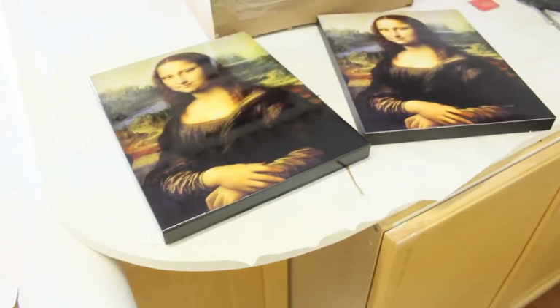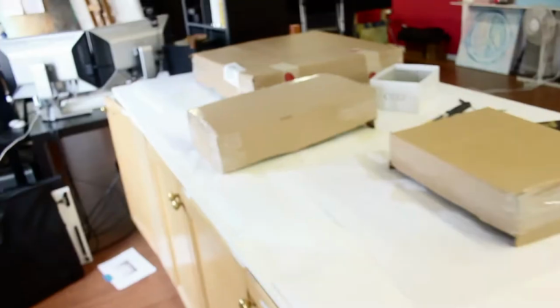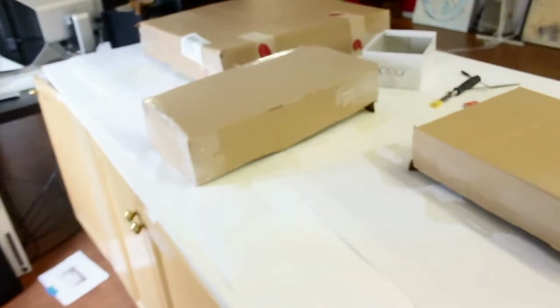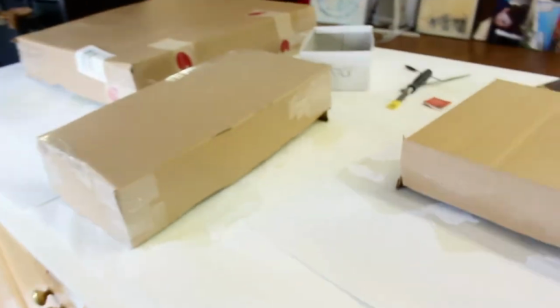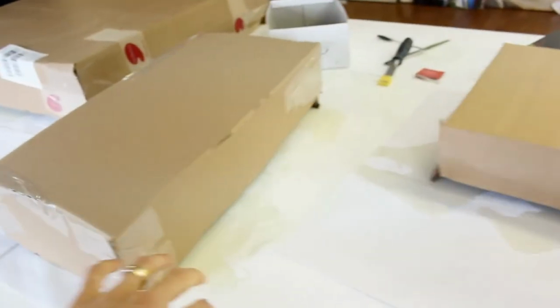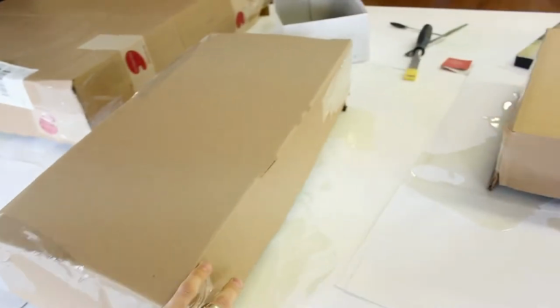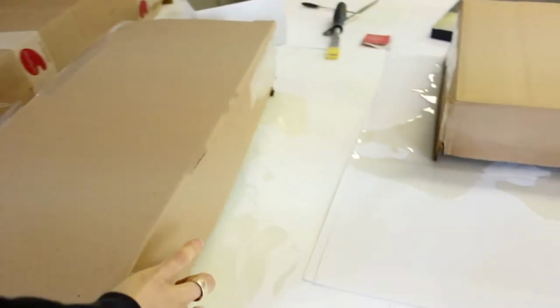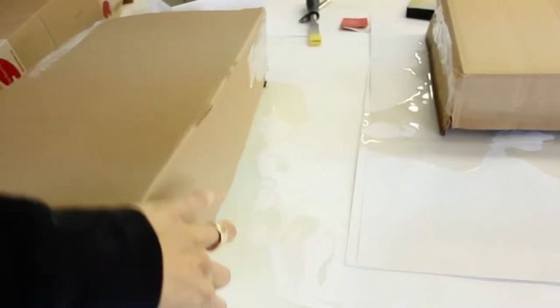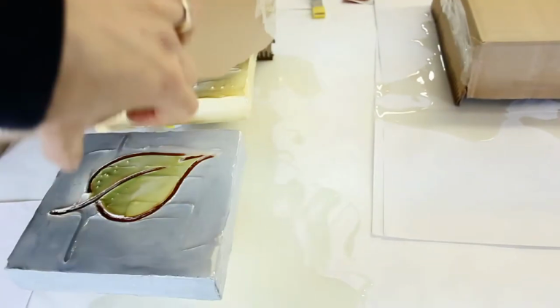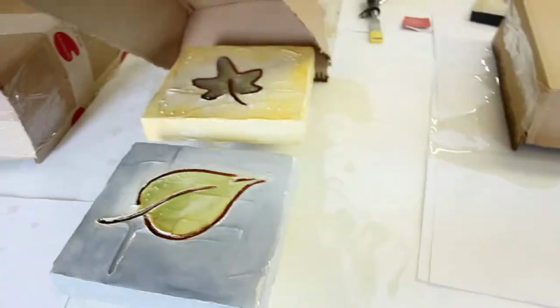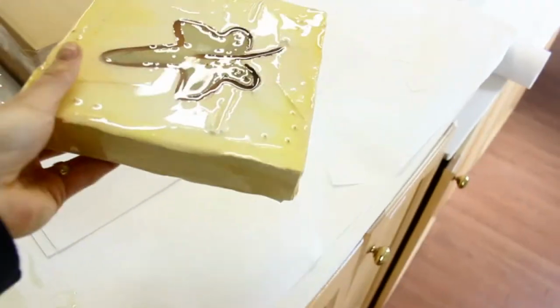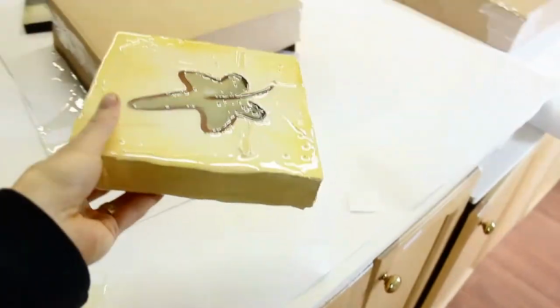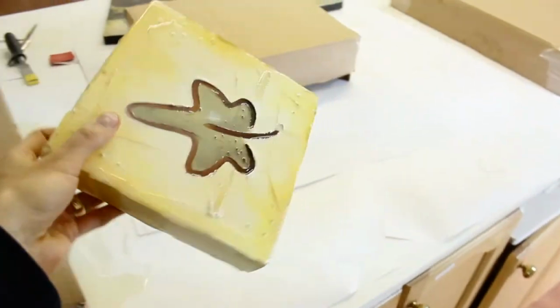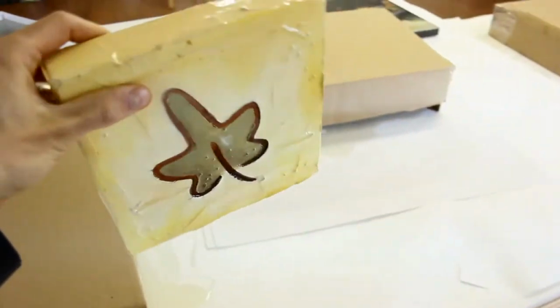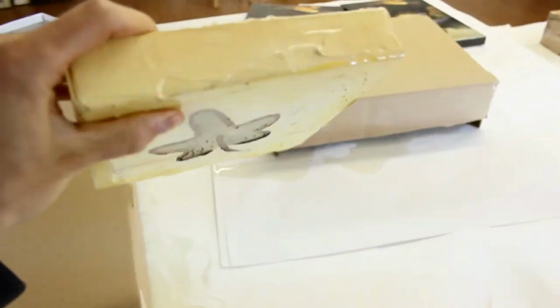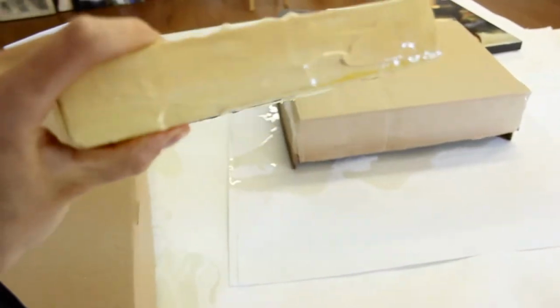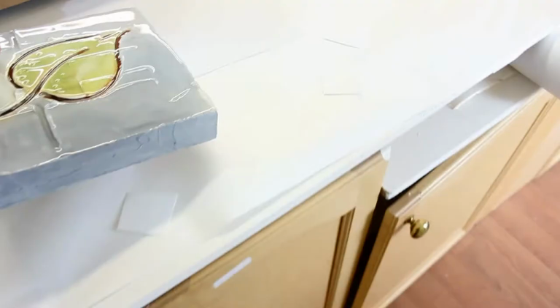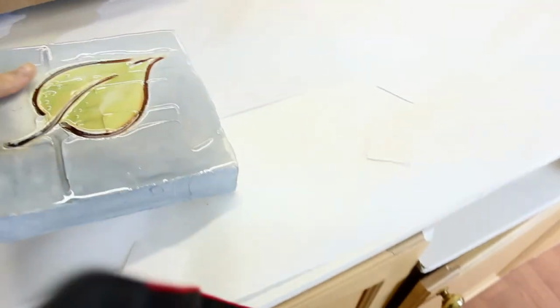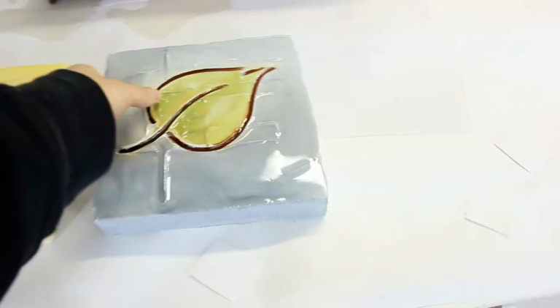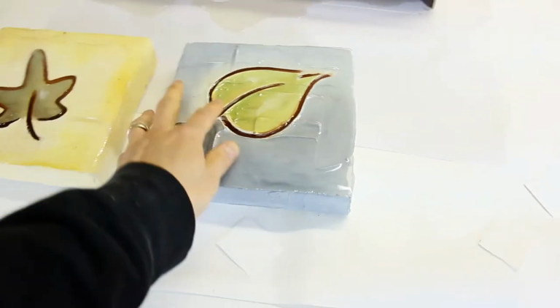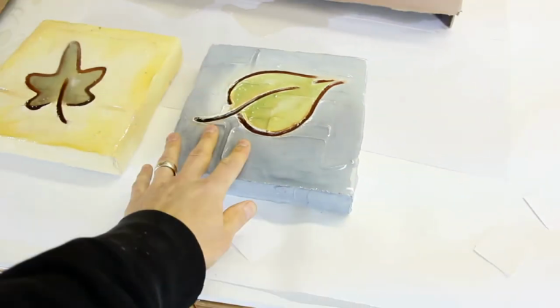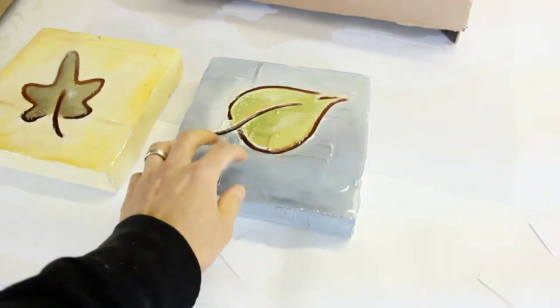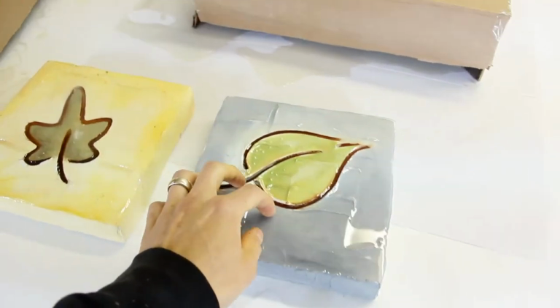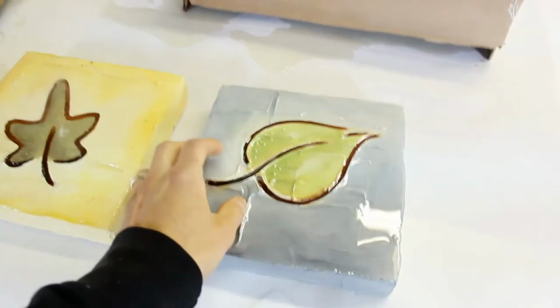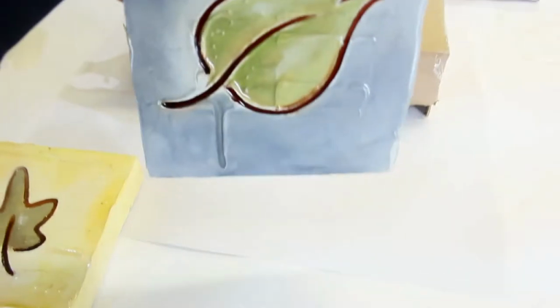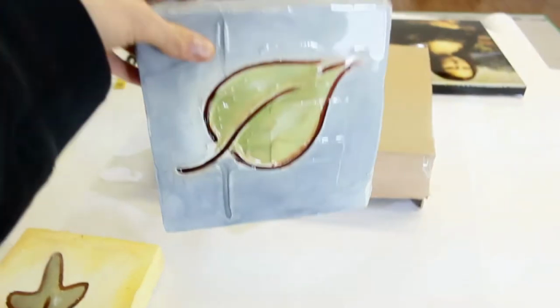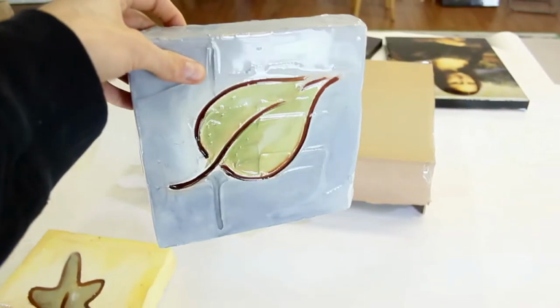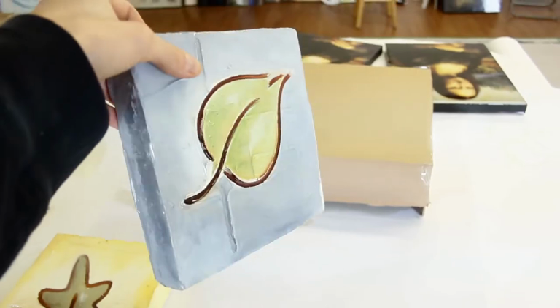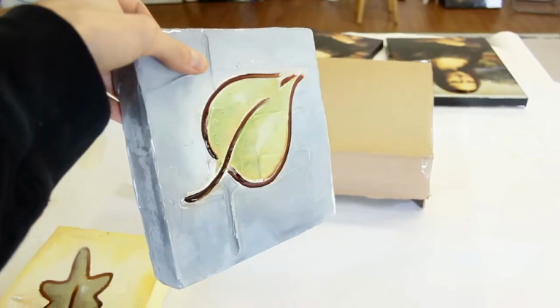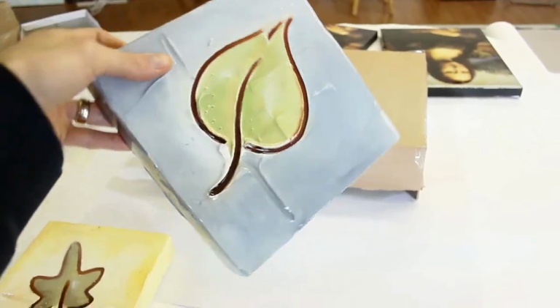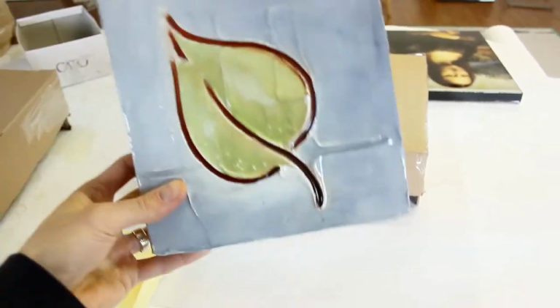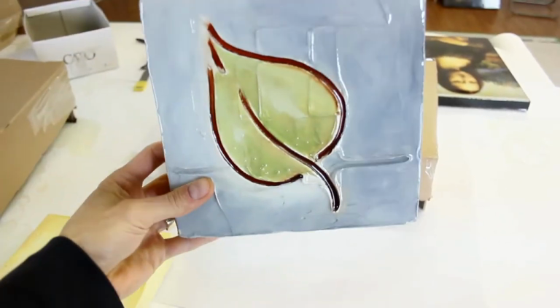These are called plaster paintings — basically made with wallboard plaster. Nice, and those are just nice little side table pieces.